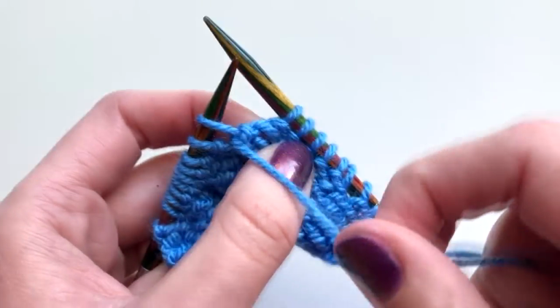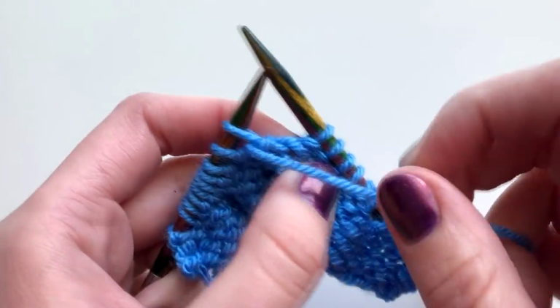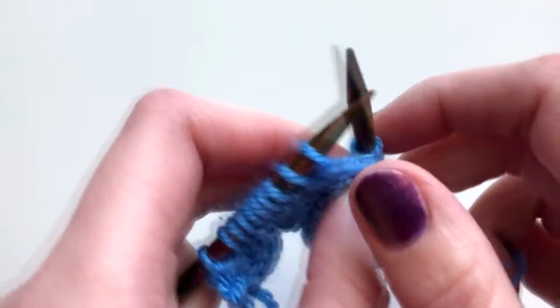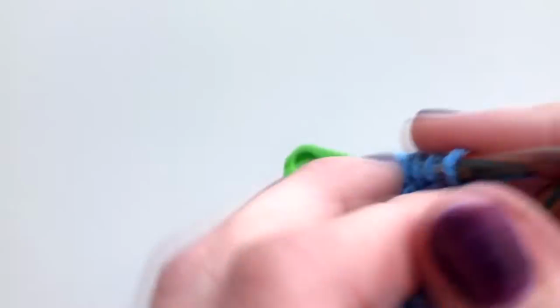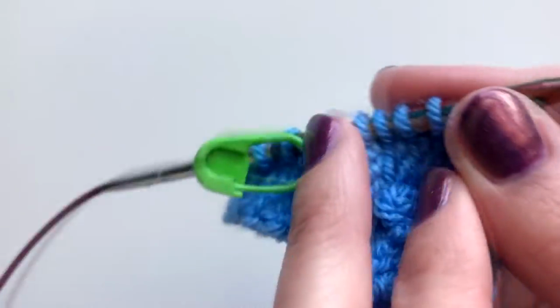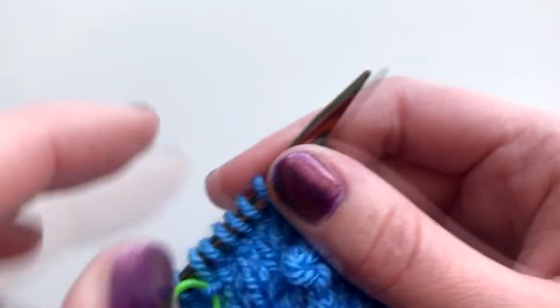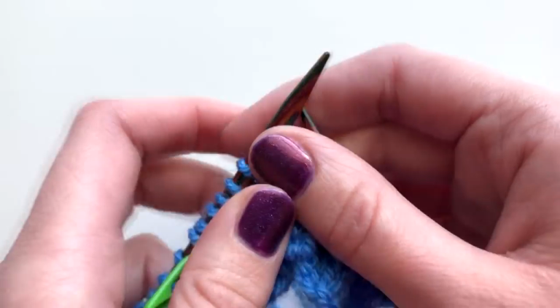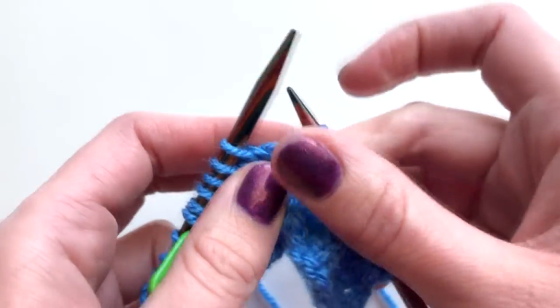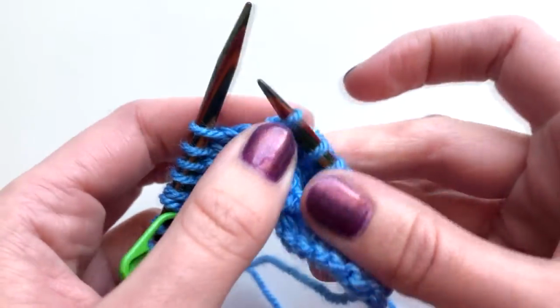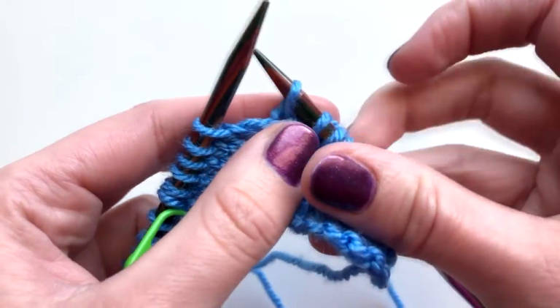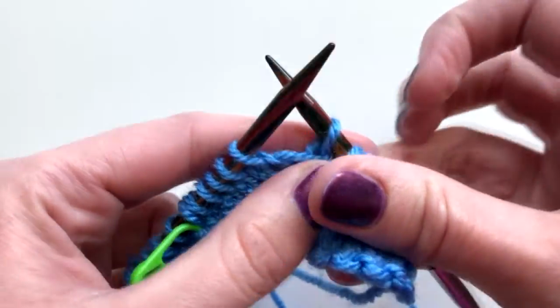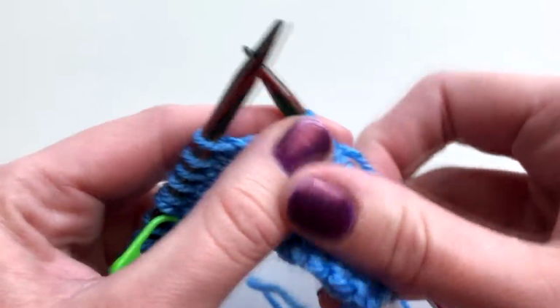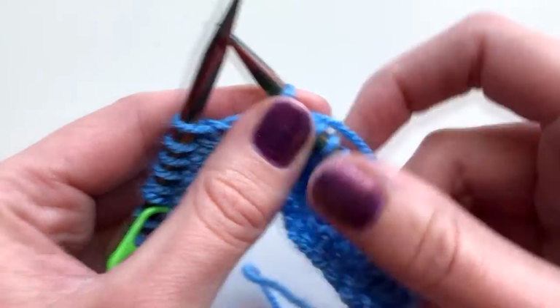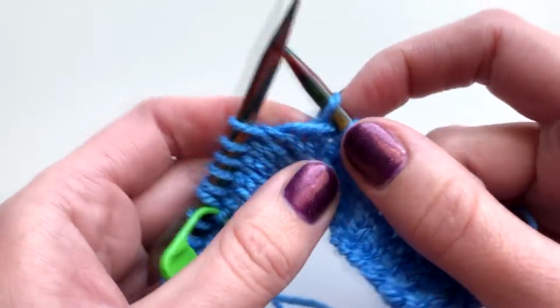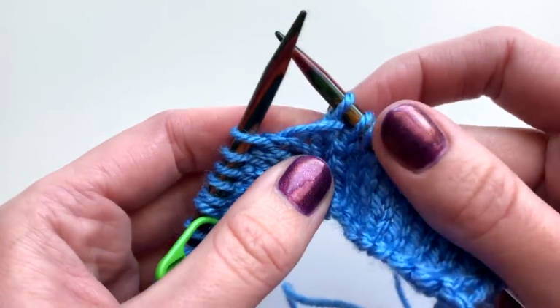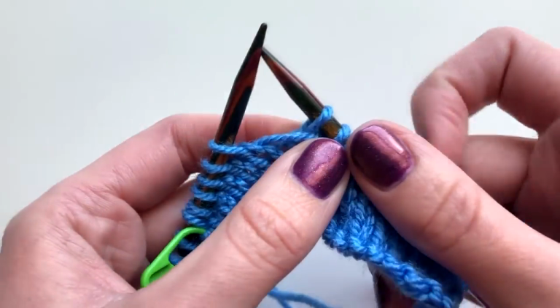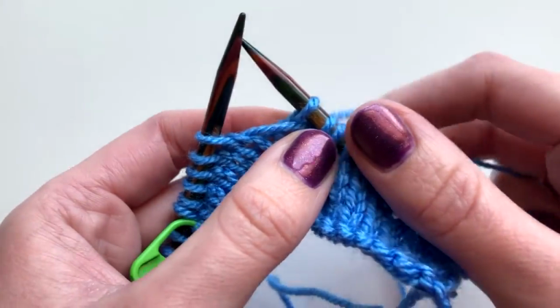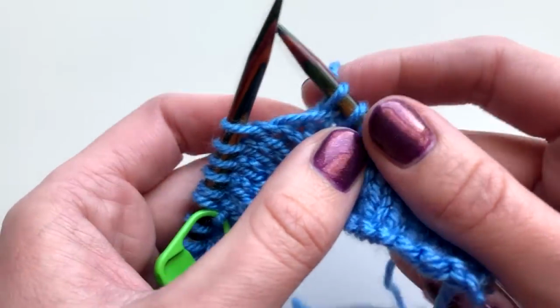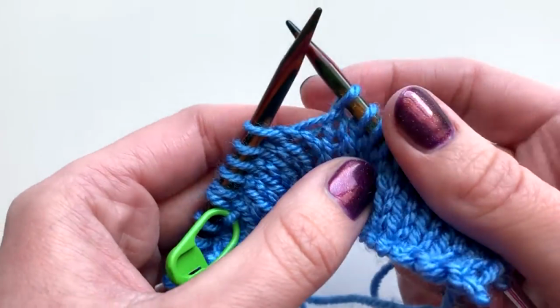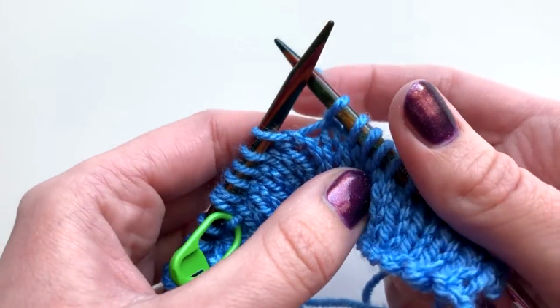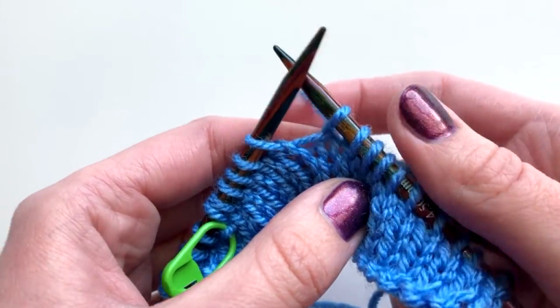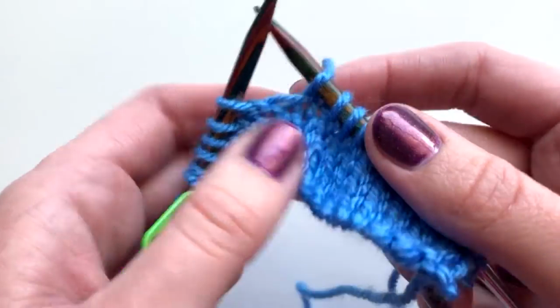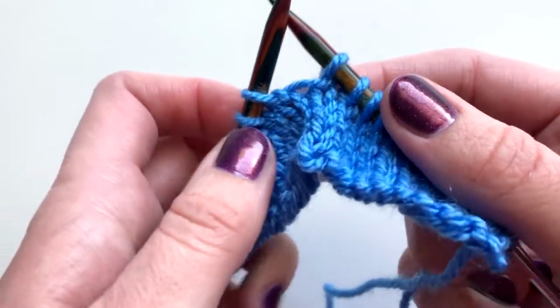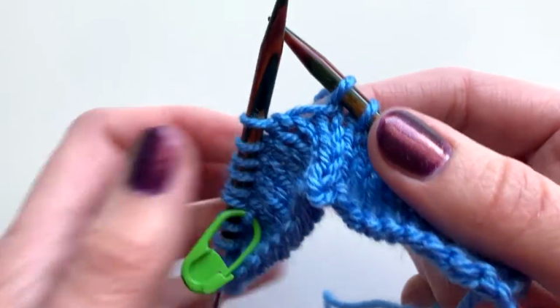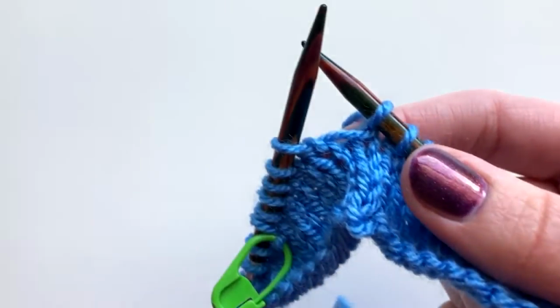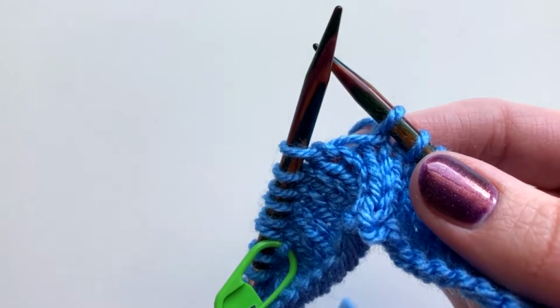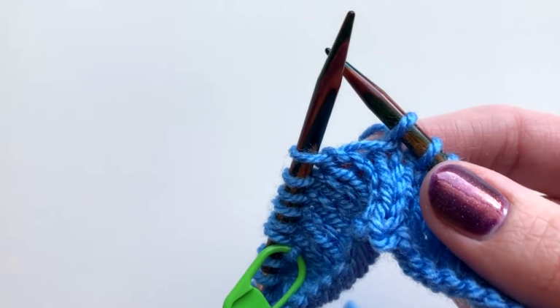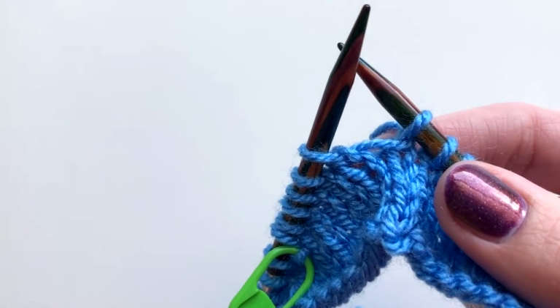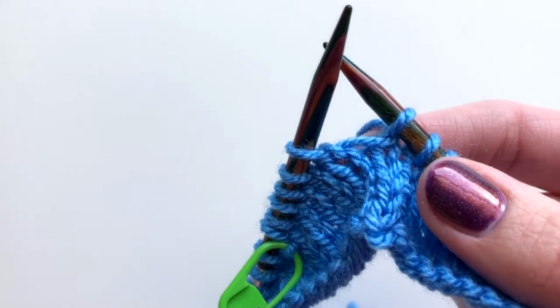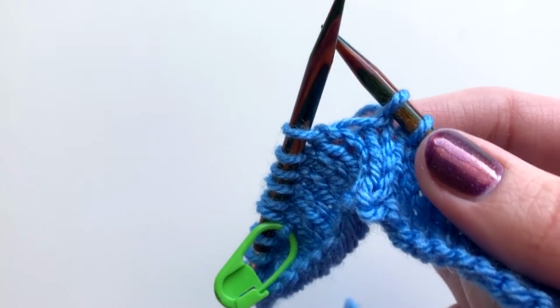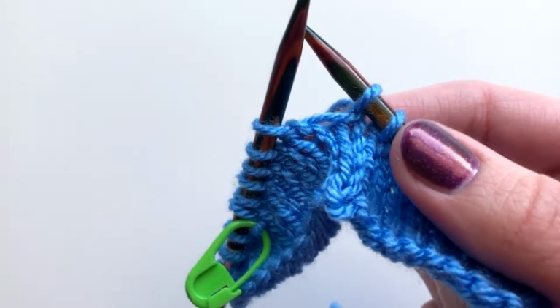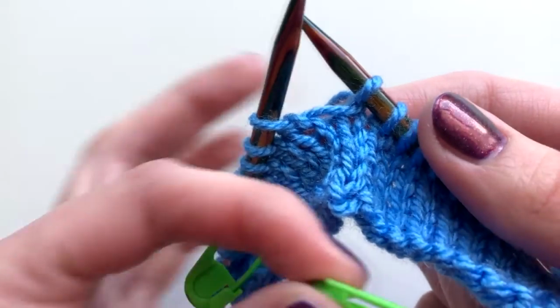We've wrapped that stitch again — if you turn your work you'll be able to see it. You can easily see that wrap going around the stitch, so I'm going to add another stitch marker to this one as well.